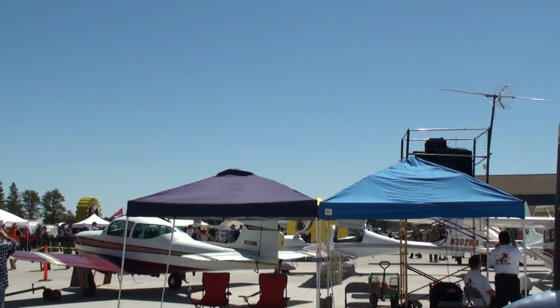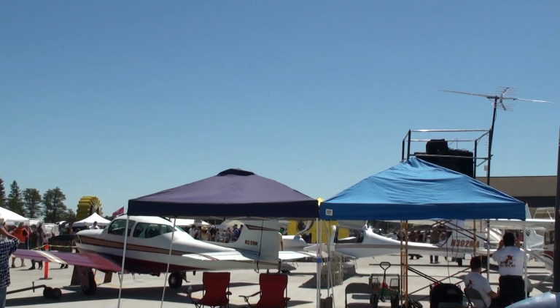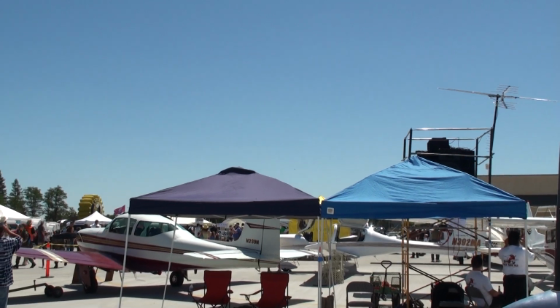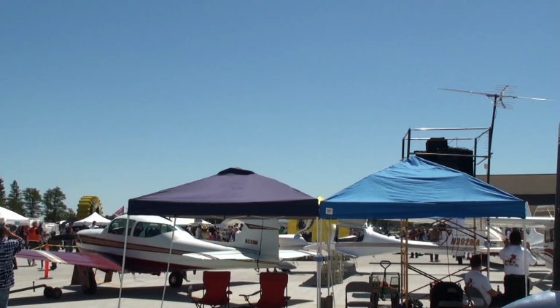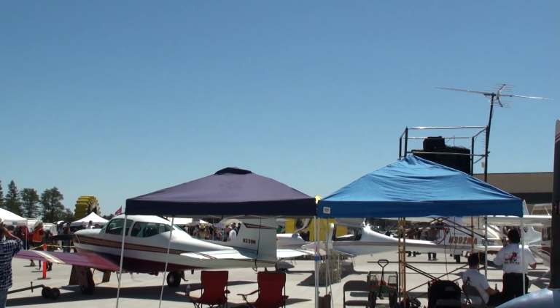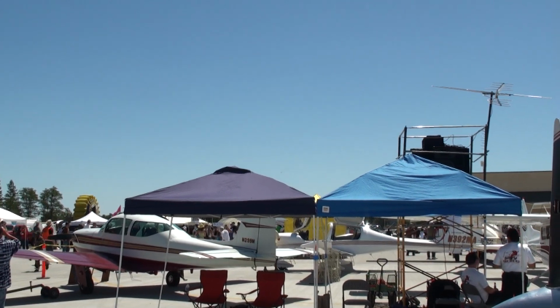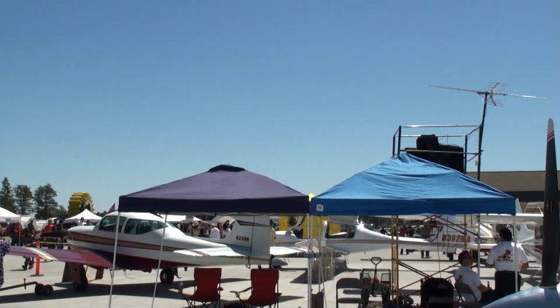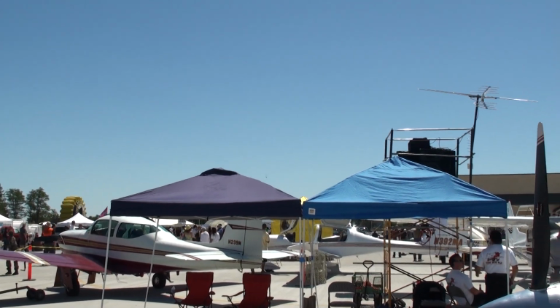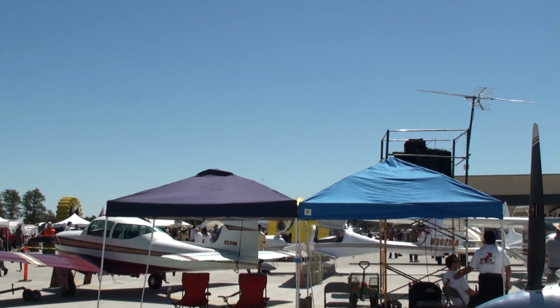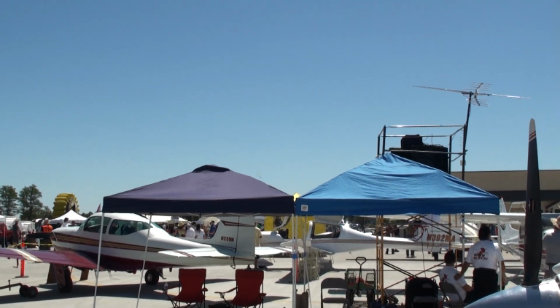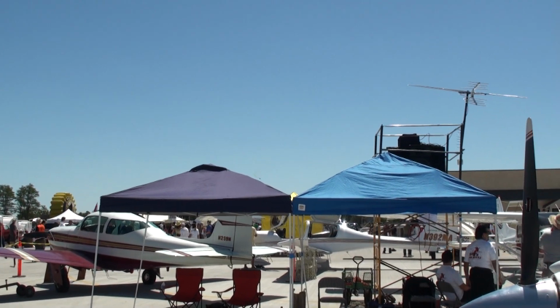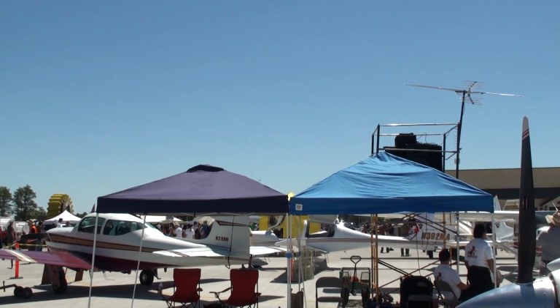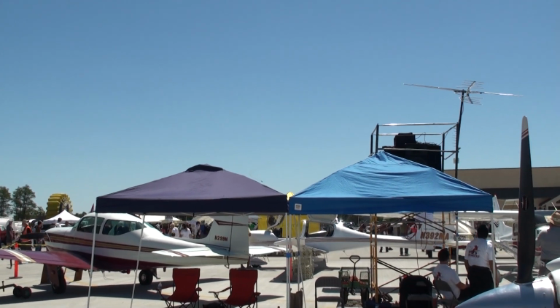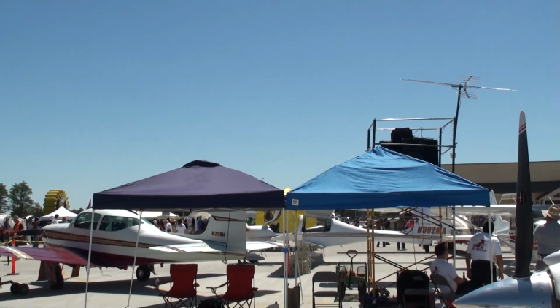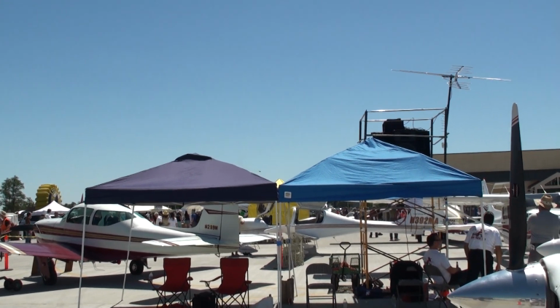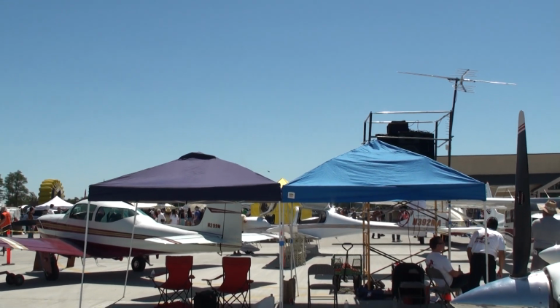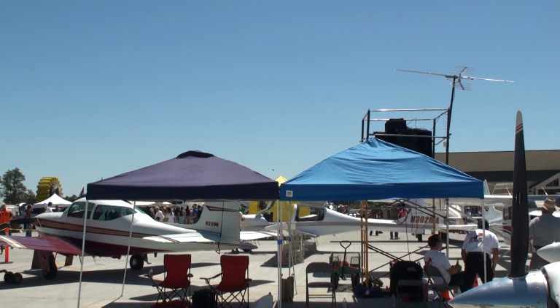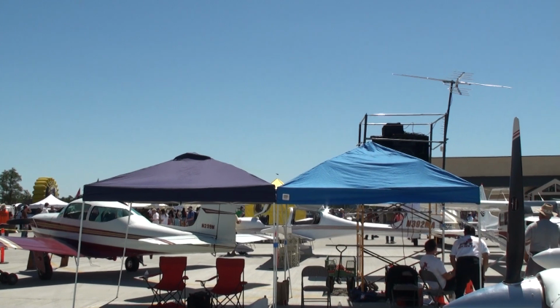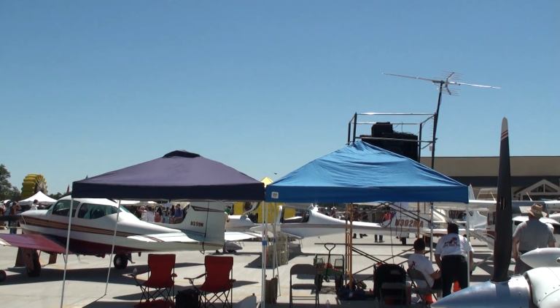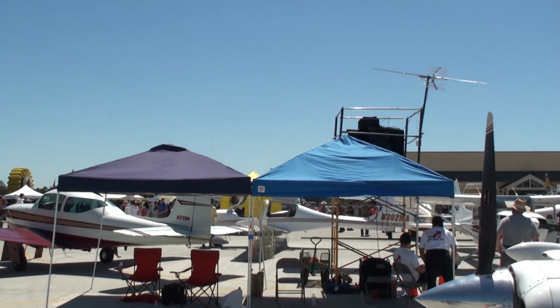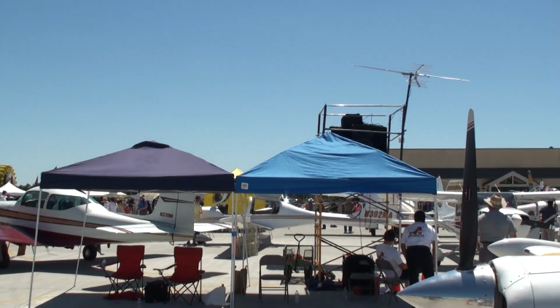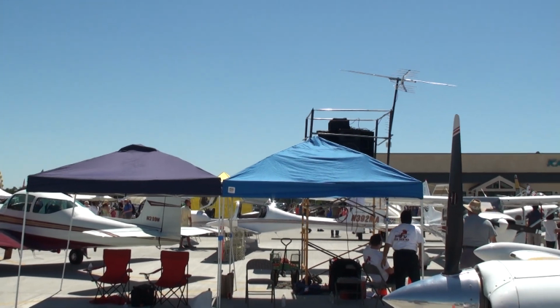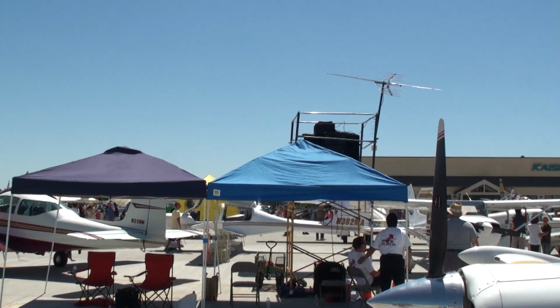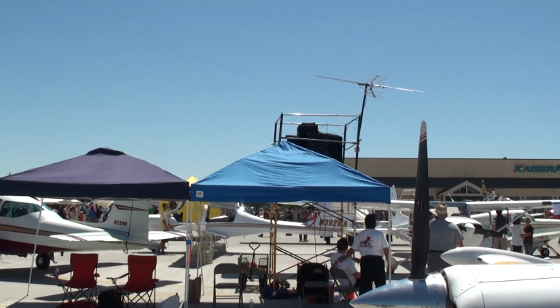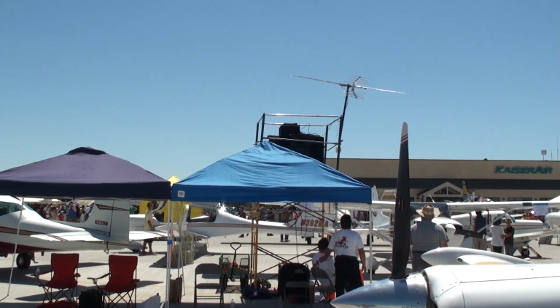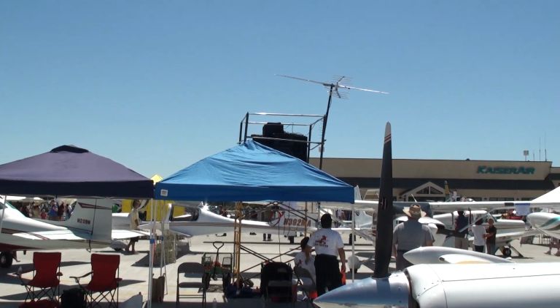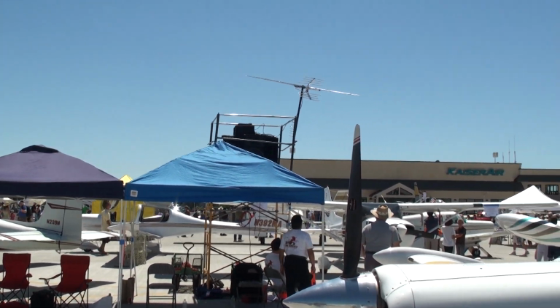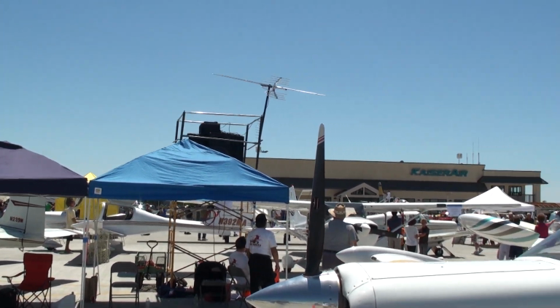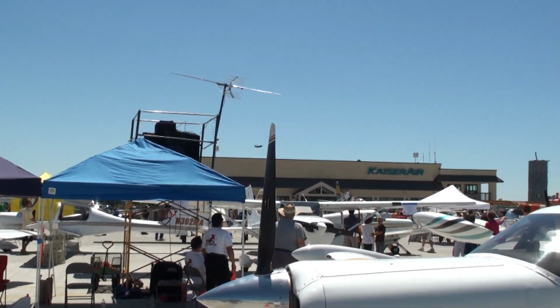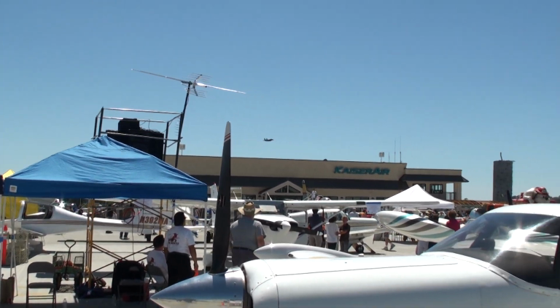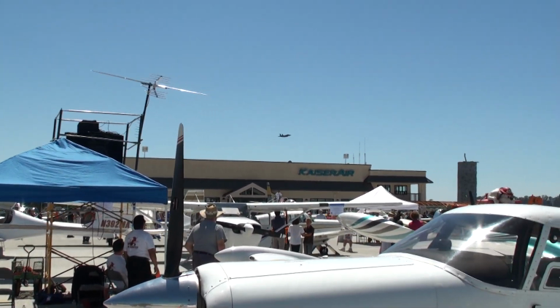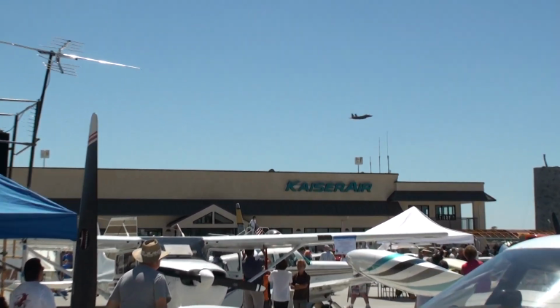The Strike Eagle is to fly undetected, deep into enemy territory, and deliver its ordnance. The thunderous noise of the F-15E alone is enough to send fear and trepidation through our enemy!